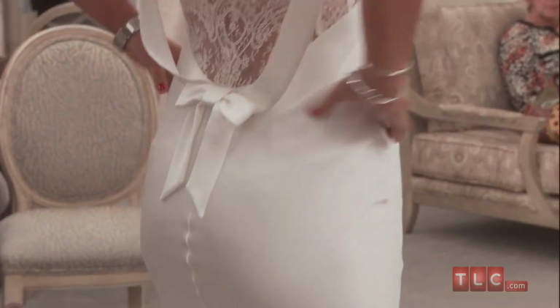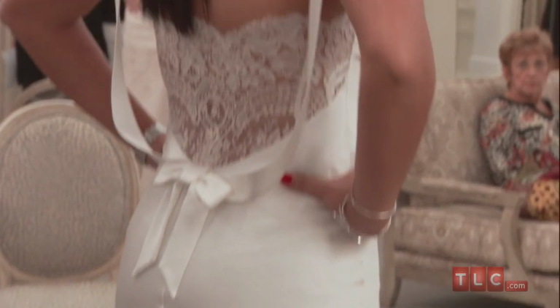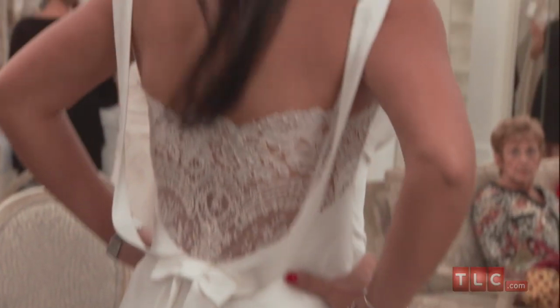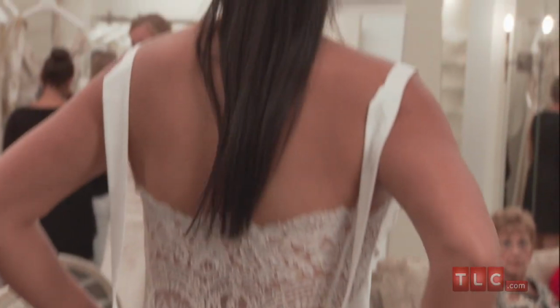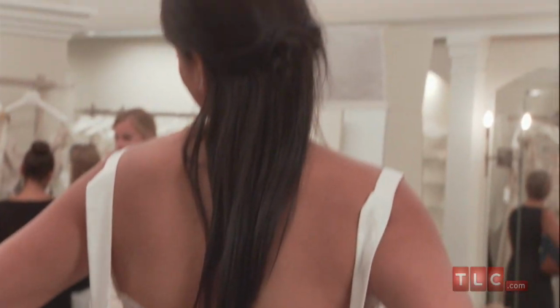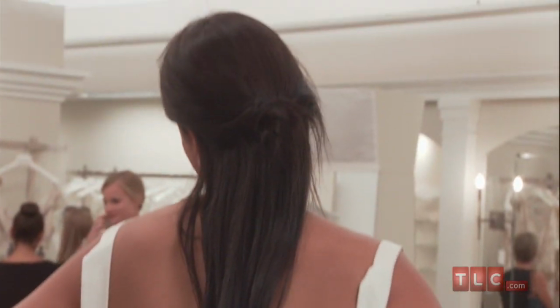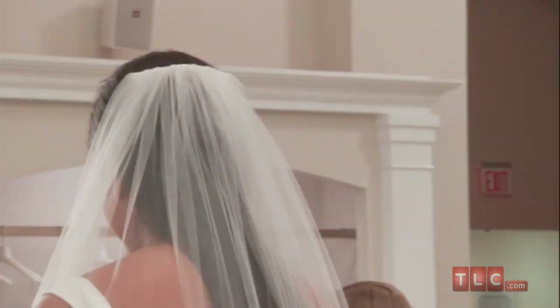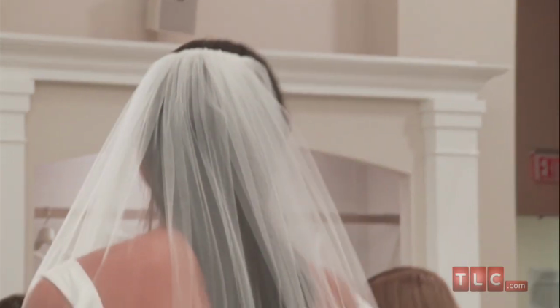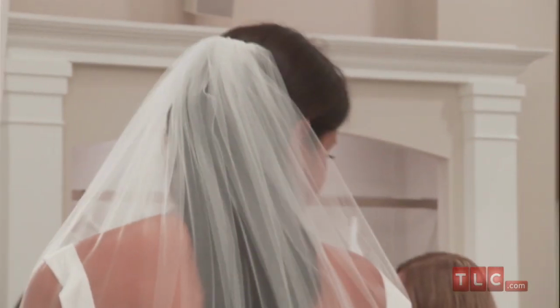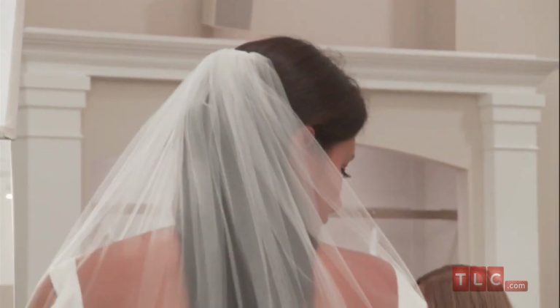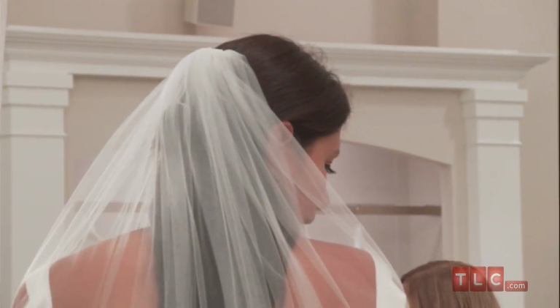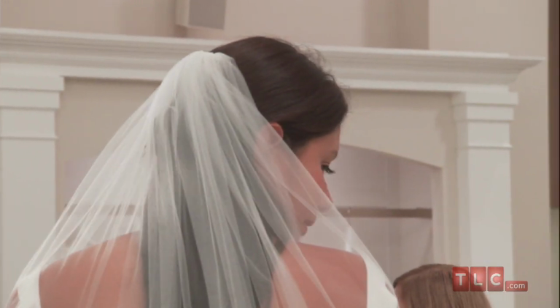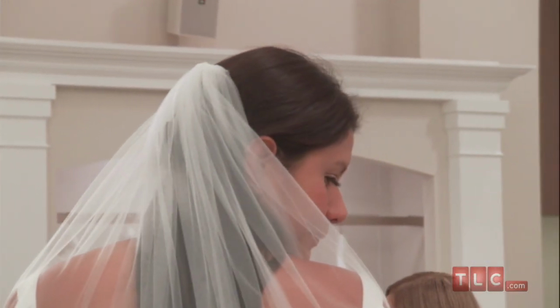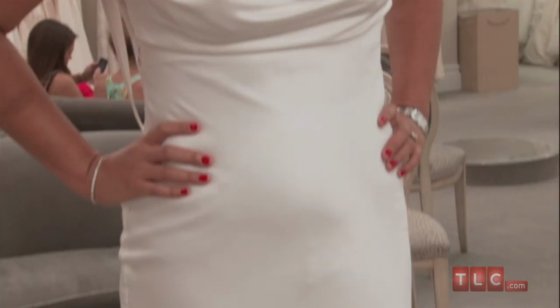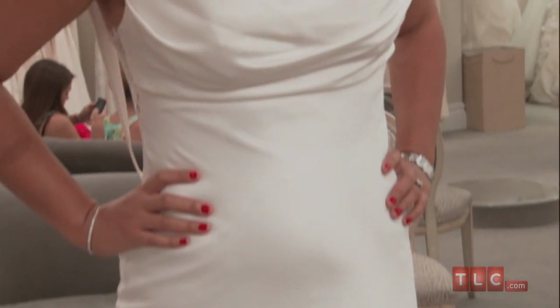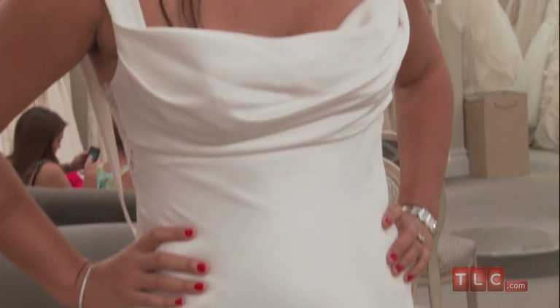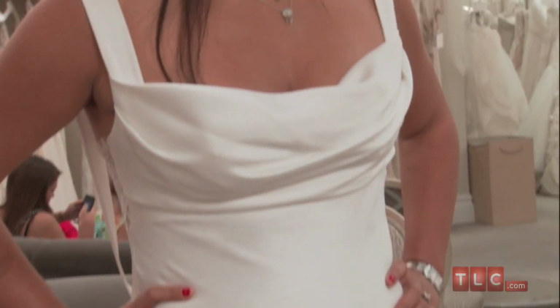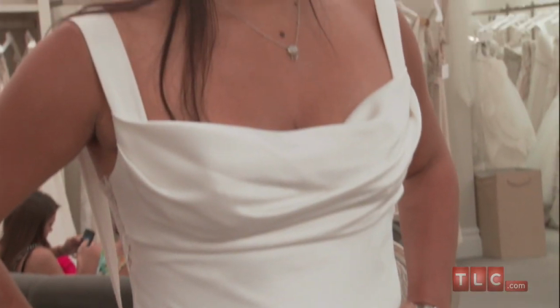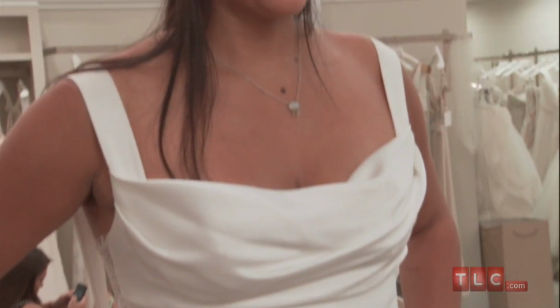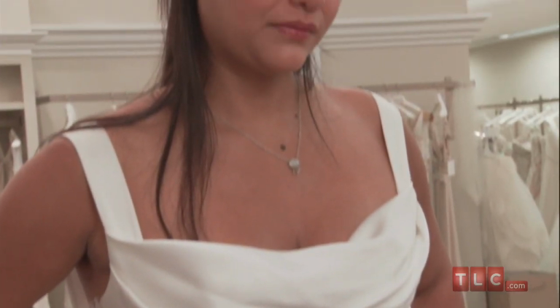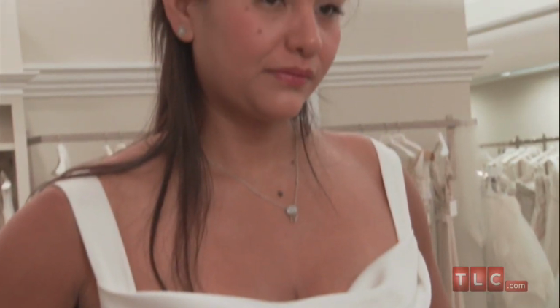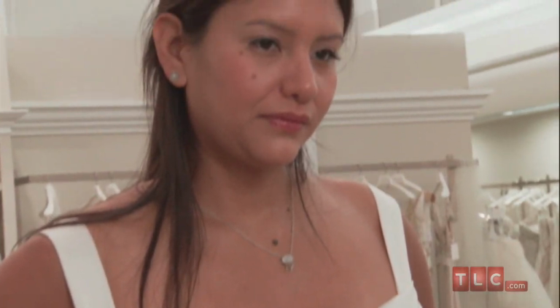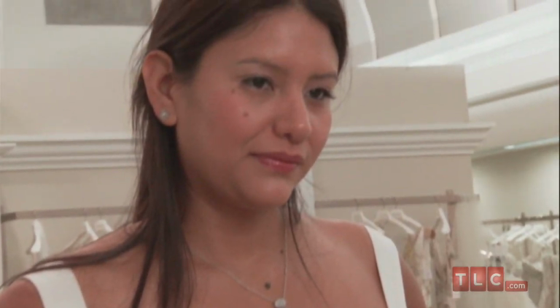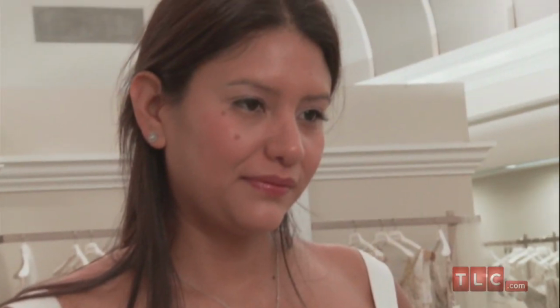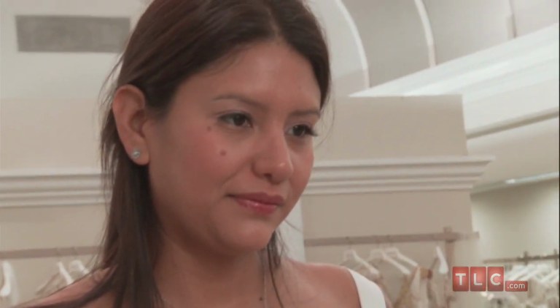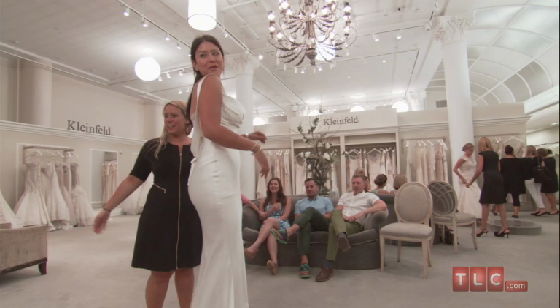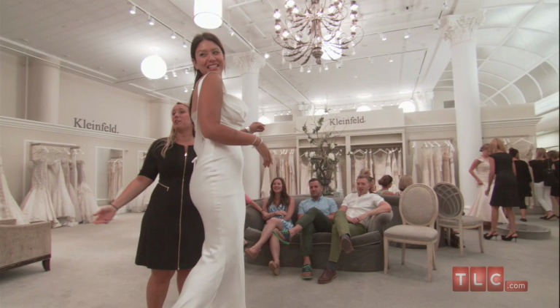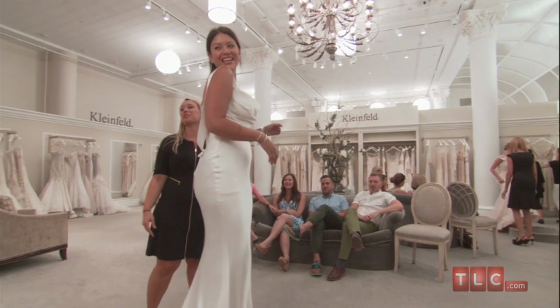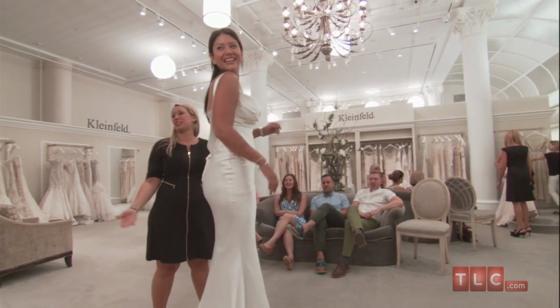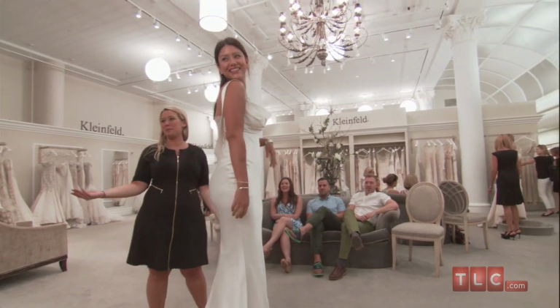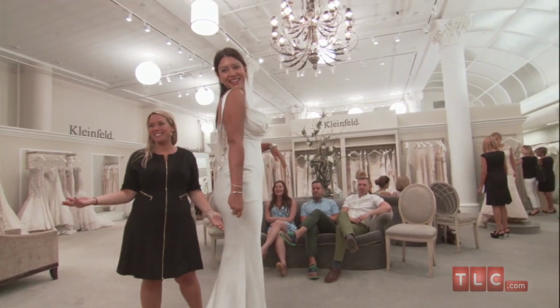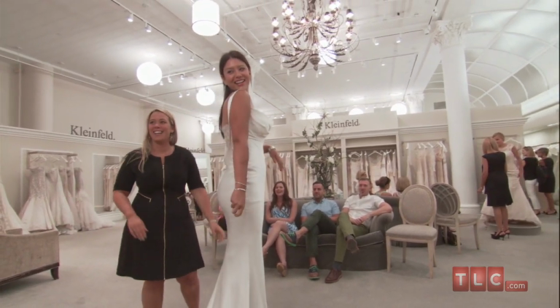With all the details in the back, this dress begs for wedding hair that's been swept up or gathered on the side. Keep accessories and makeup minimal so that focus stays on the fluid lines of the gown and the incredible figure wearing it.